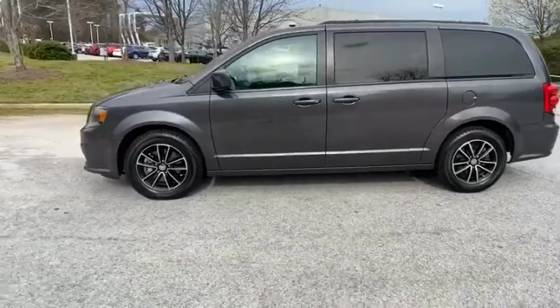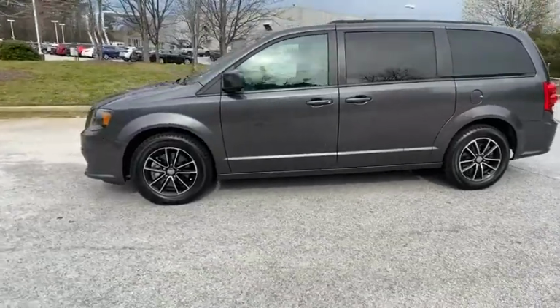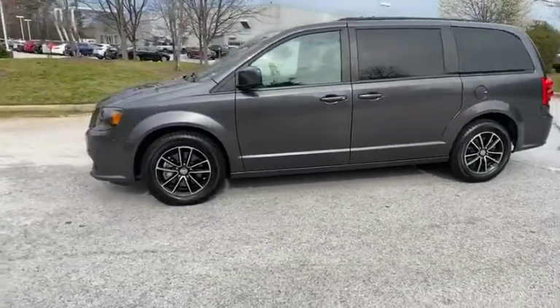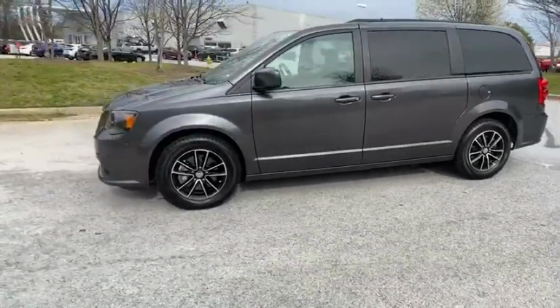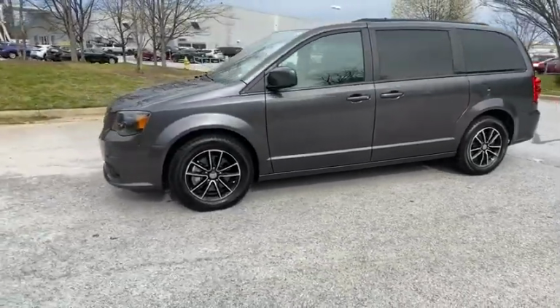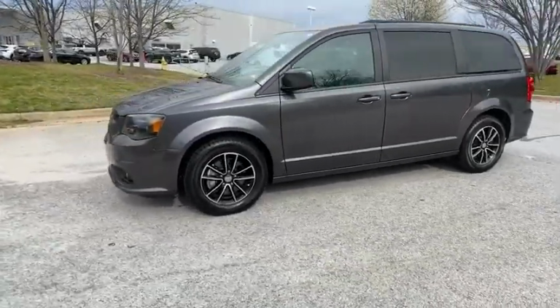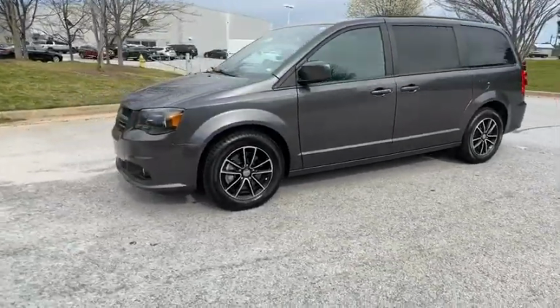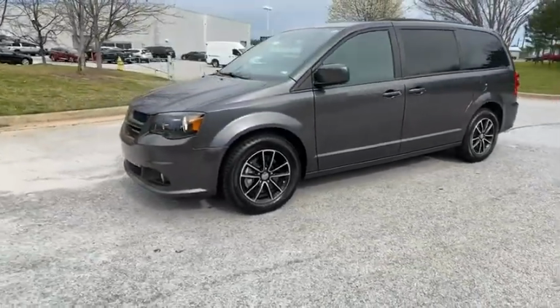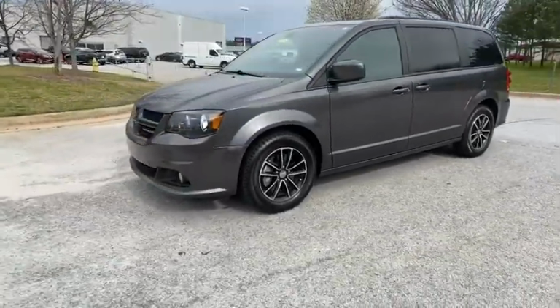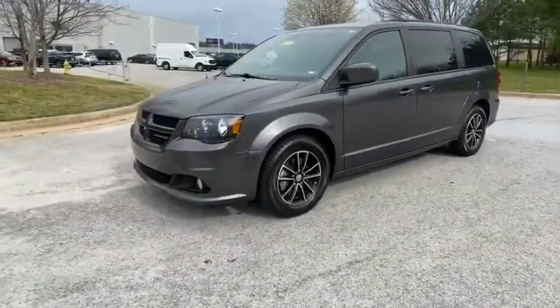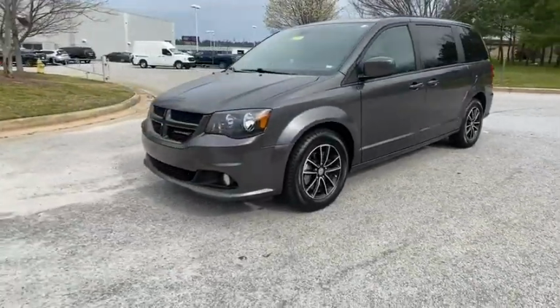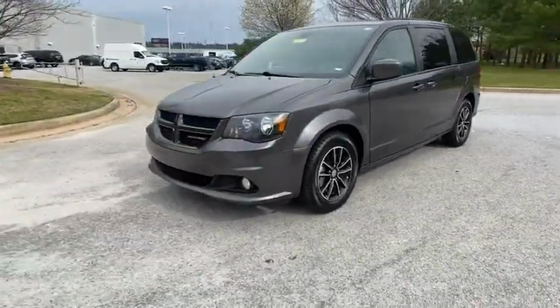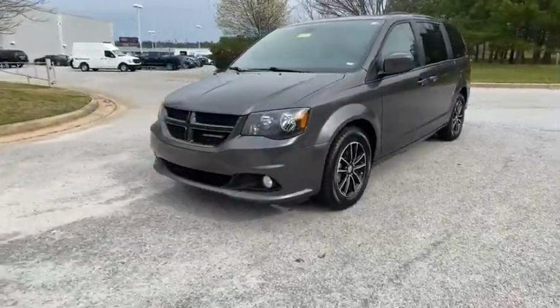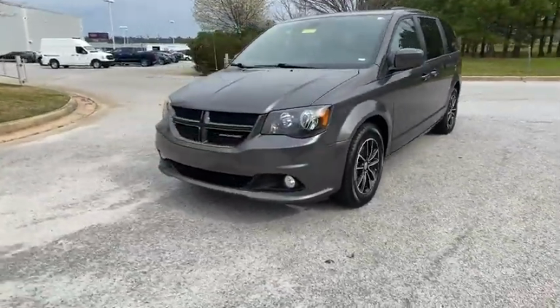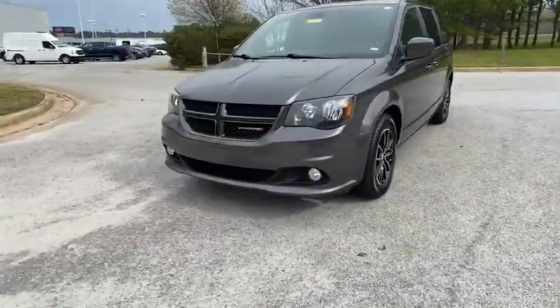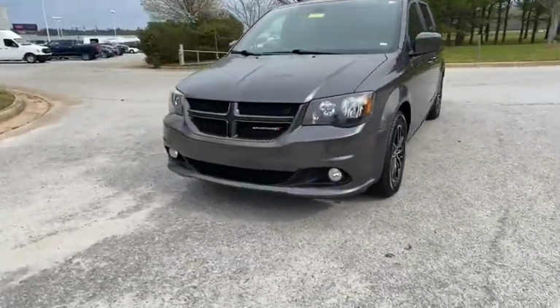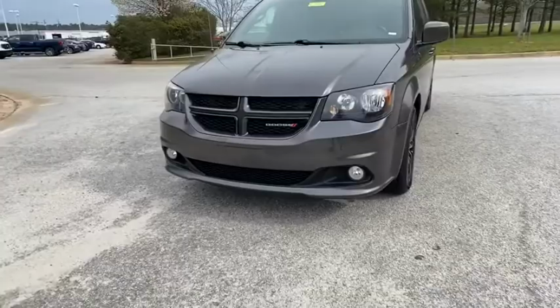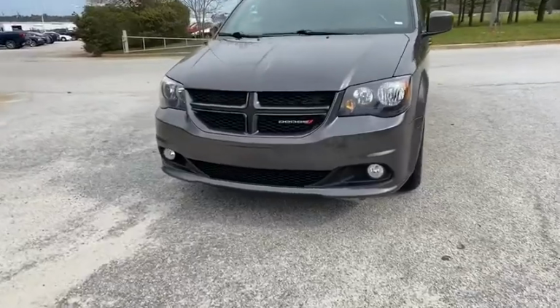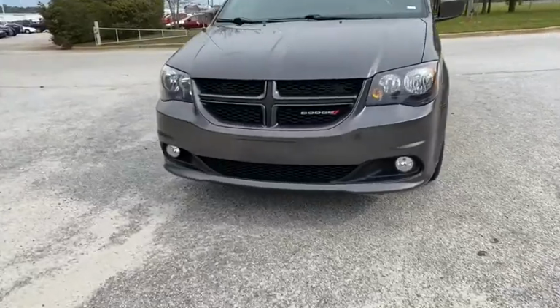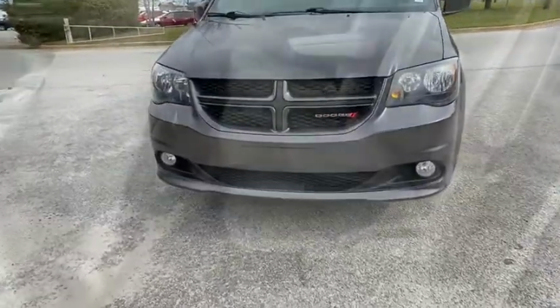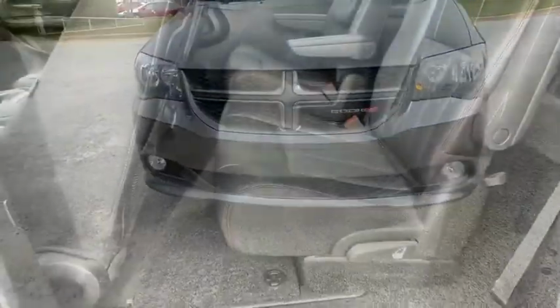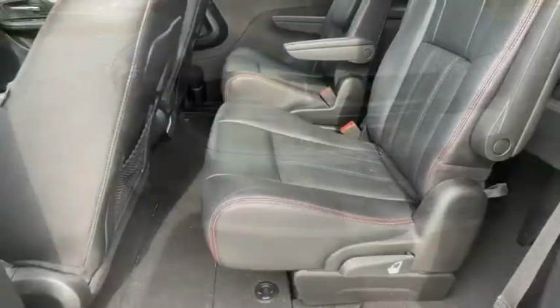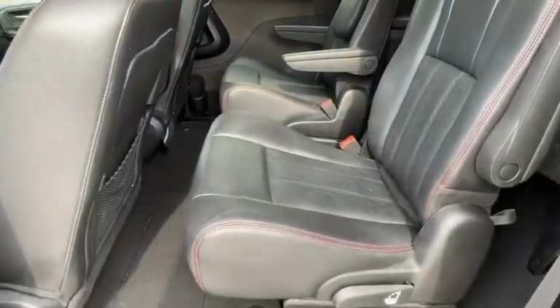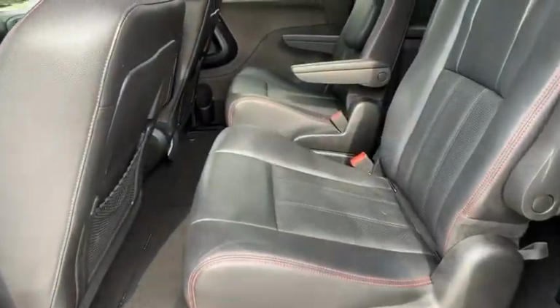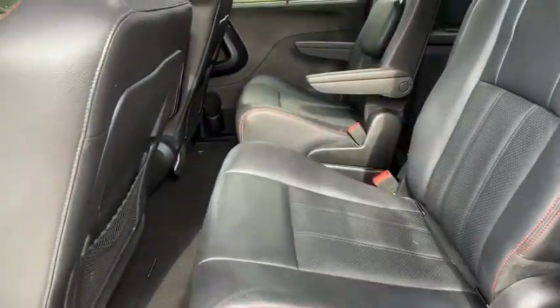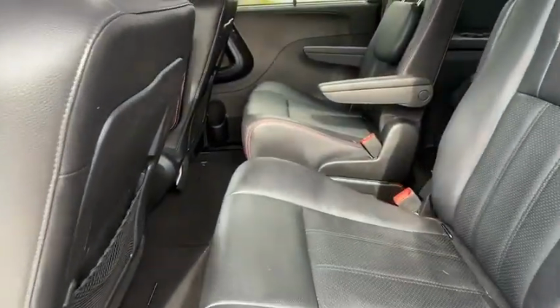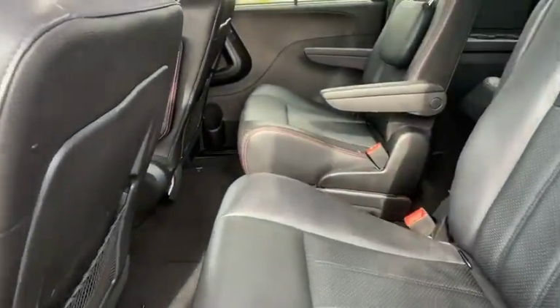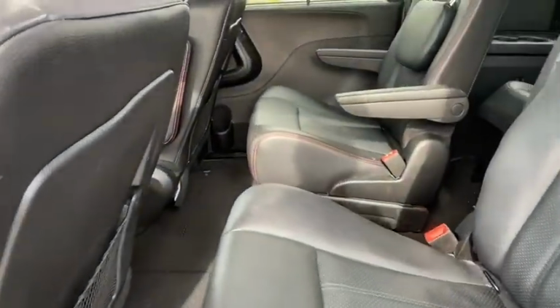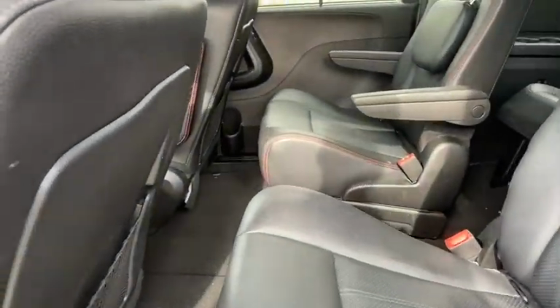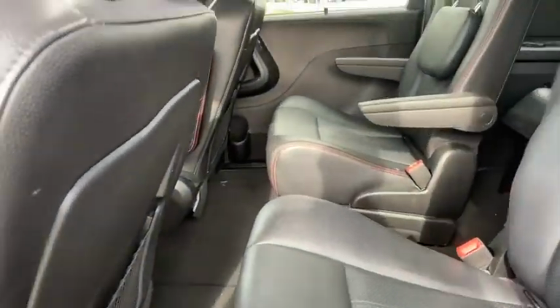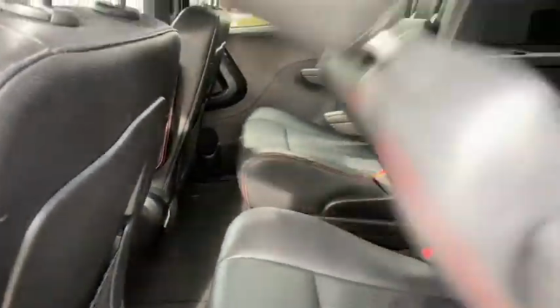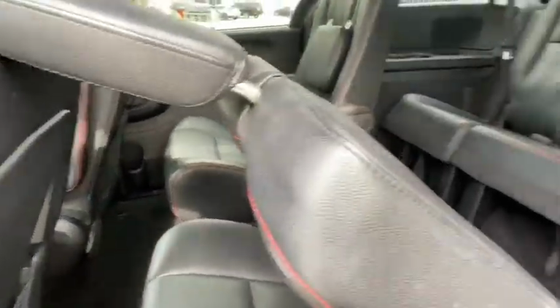This vehicle has less than 55,000 miles. Here are some of this vehicle's great options: backup camera, anti-lock braking system, power liftgate.